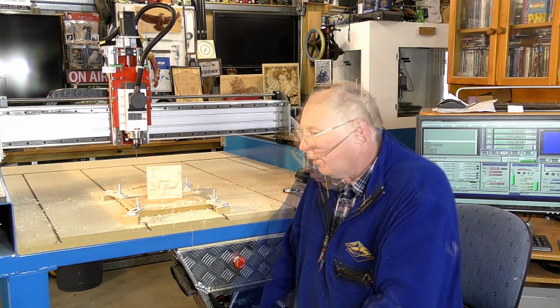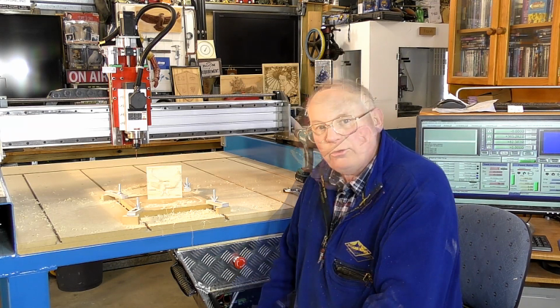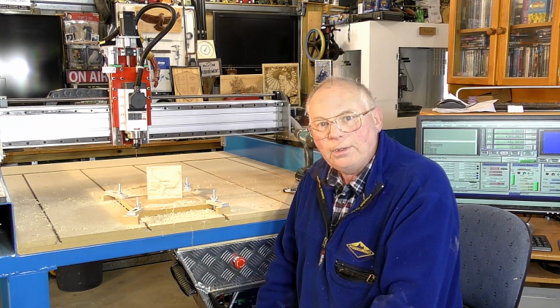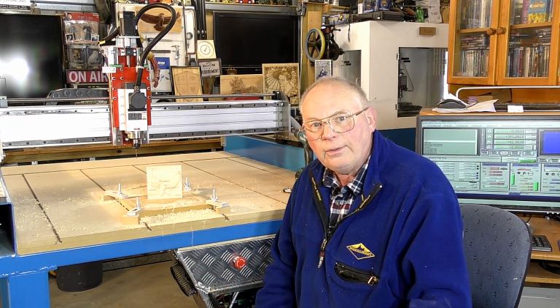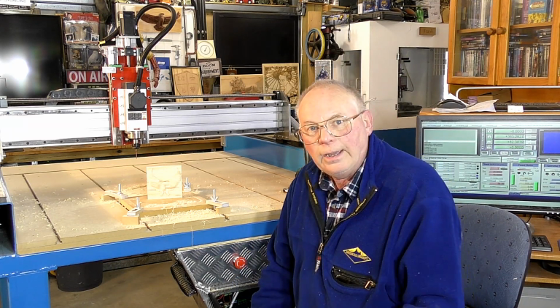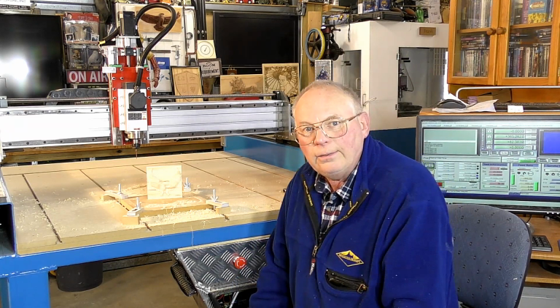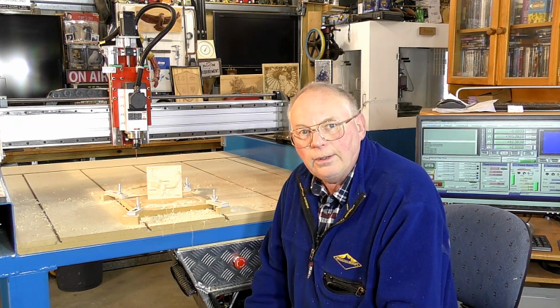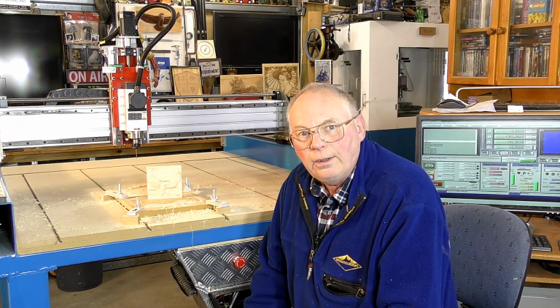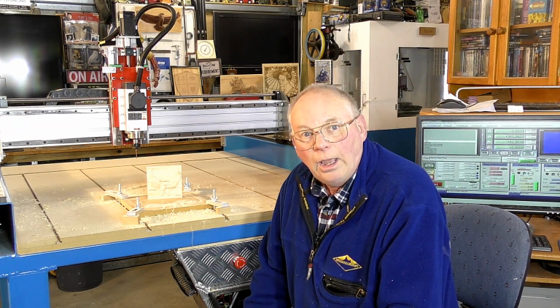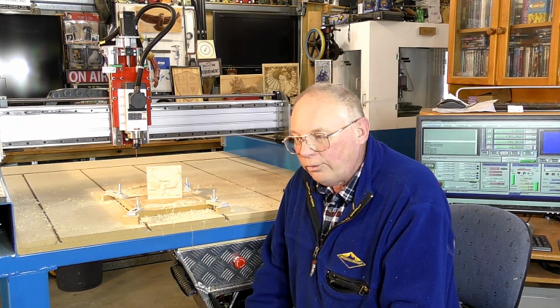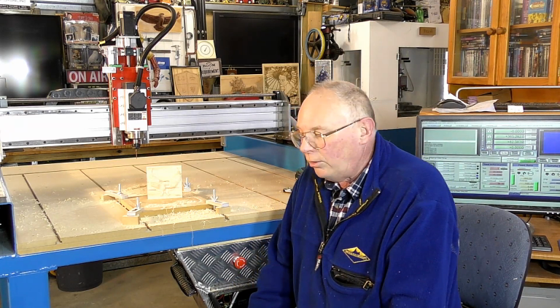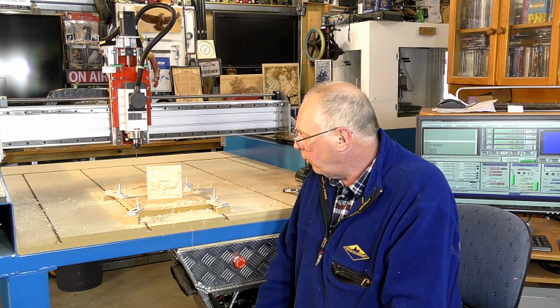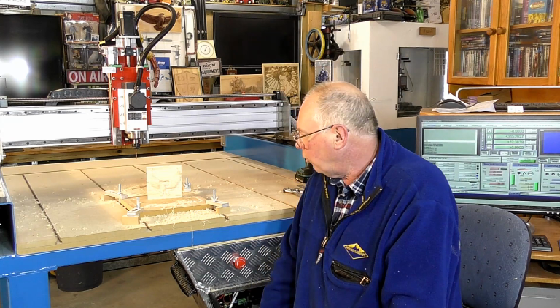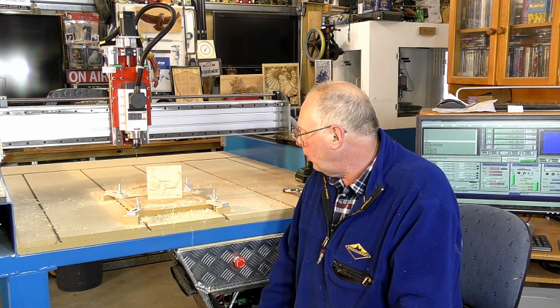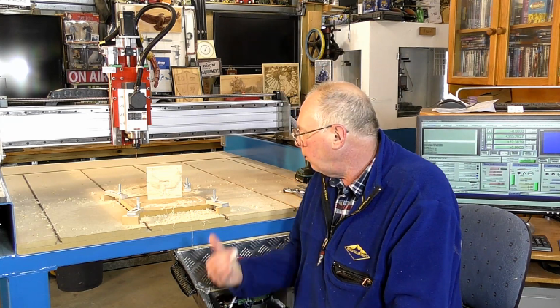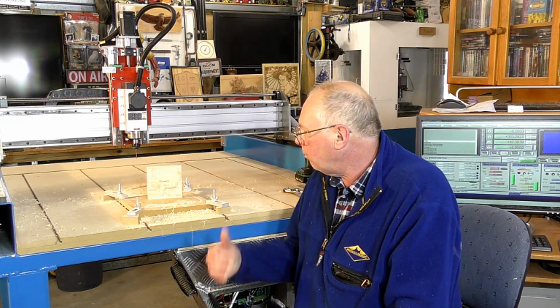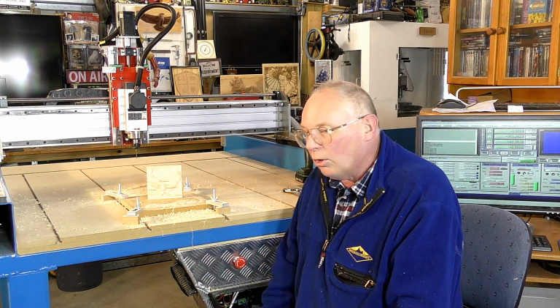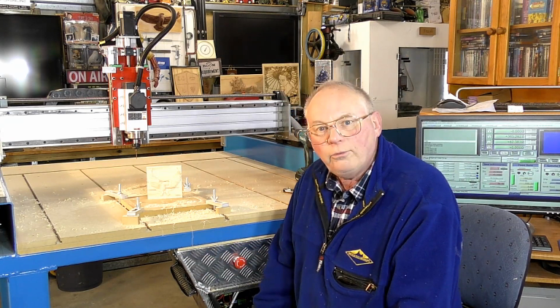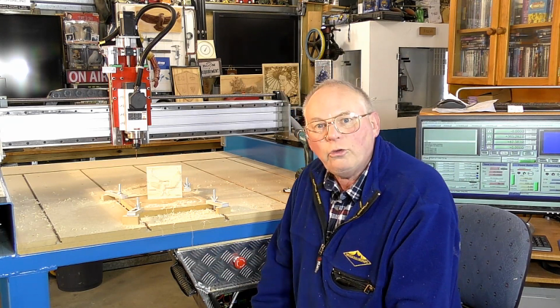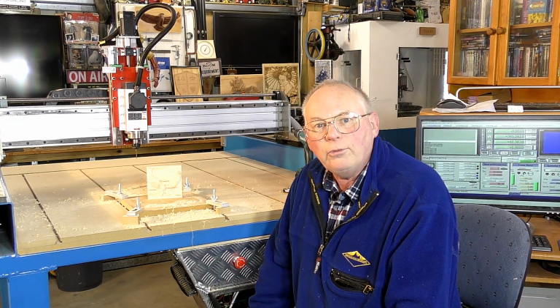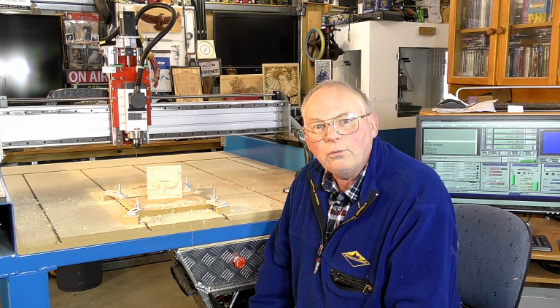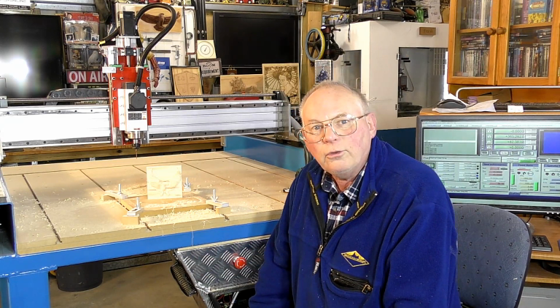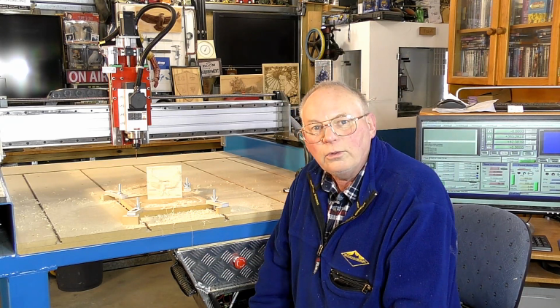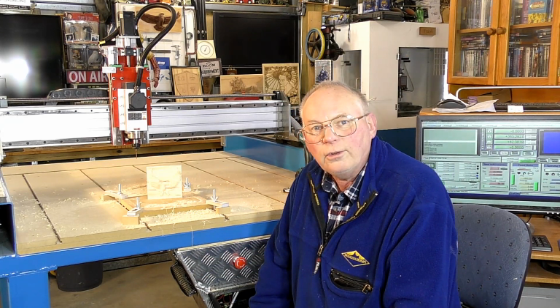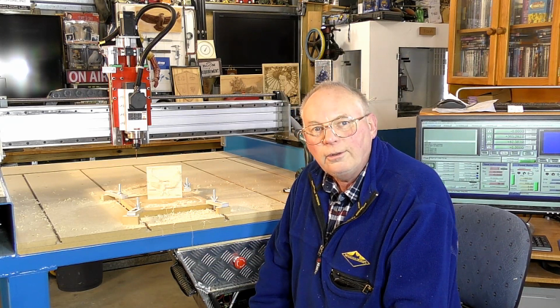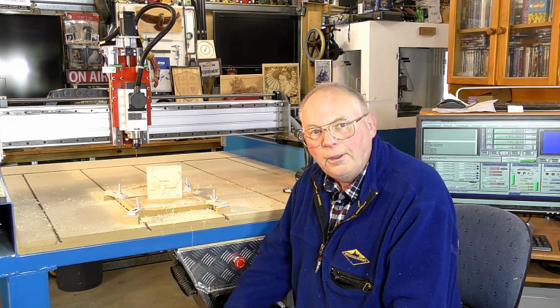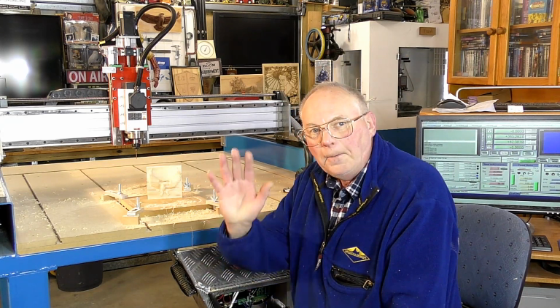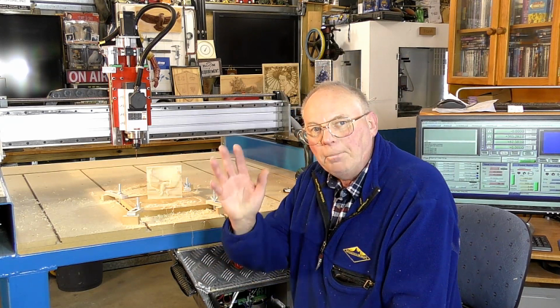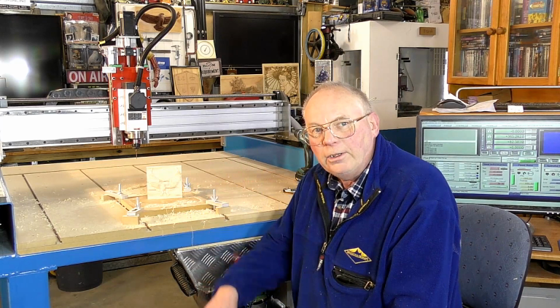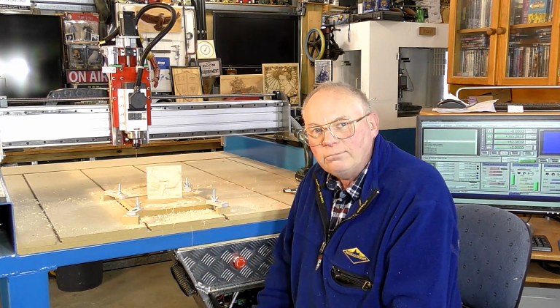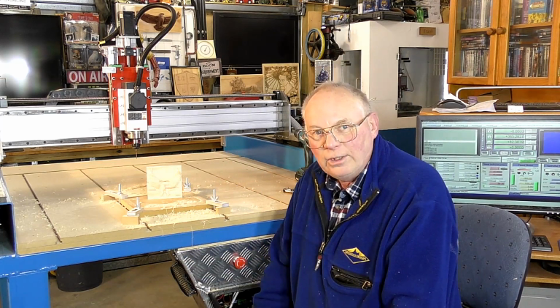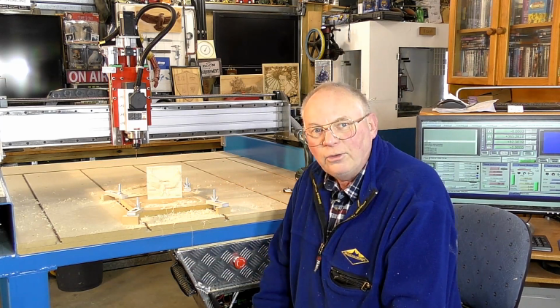That's about it, and thank you for calling in. I hope you've enjoyed the video. Bye now, till next time.